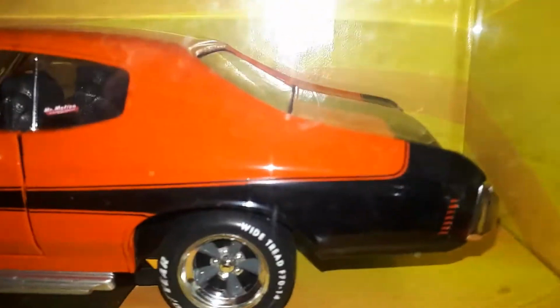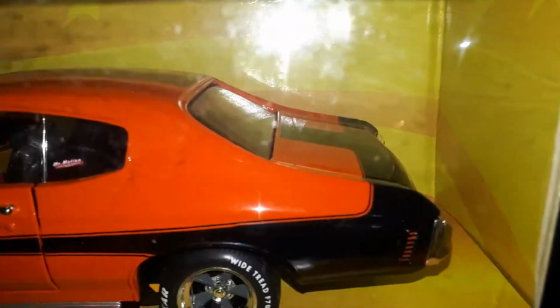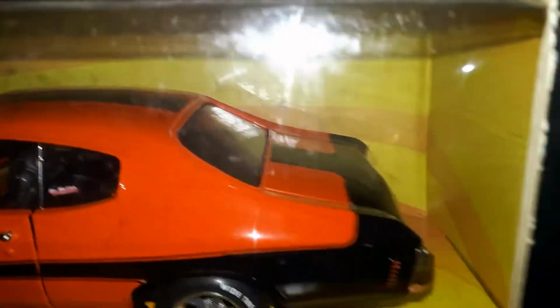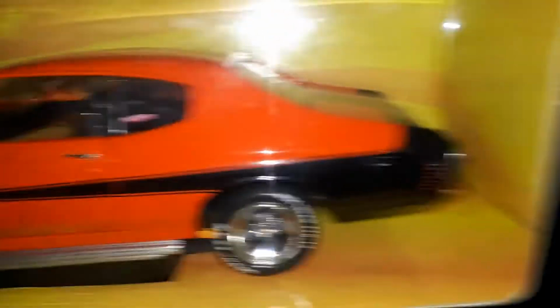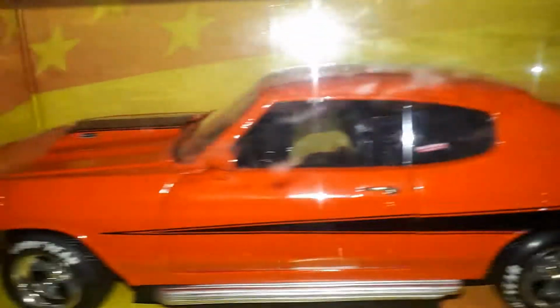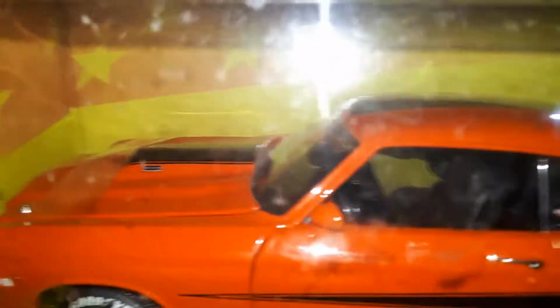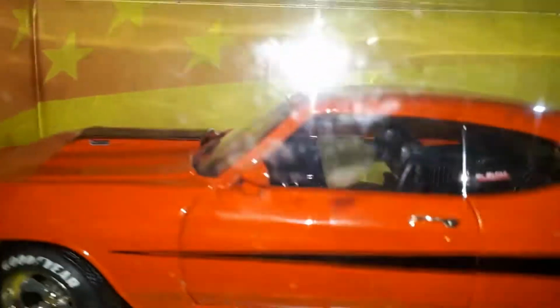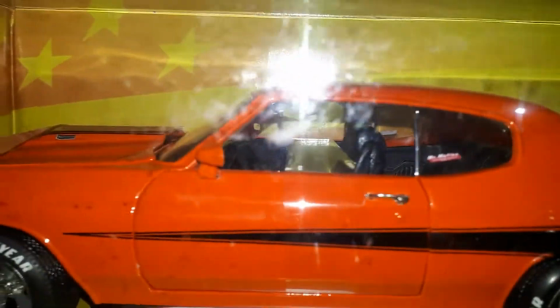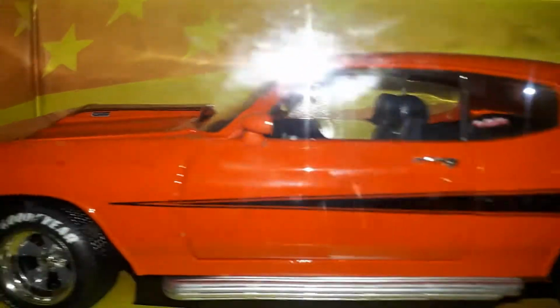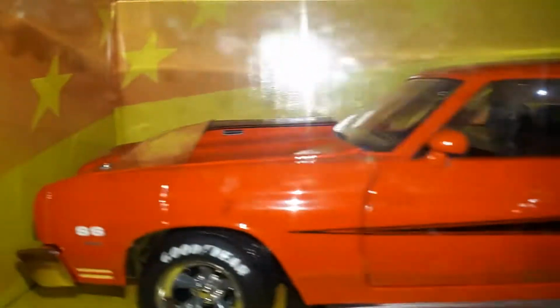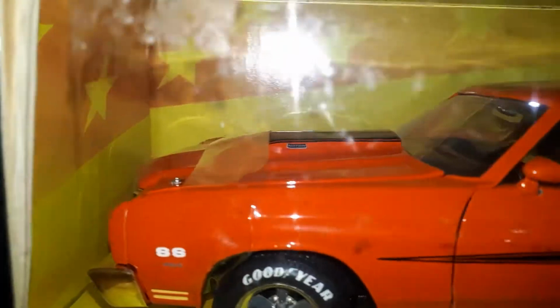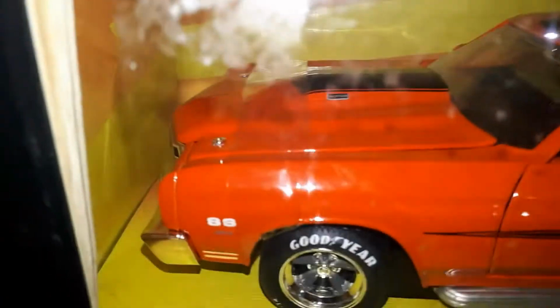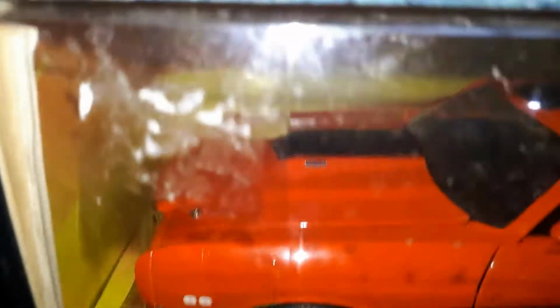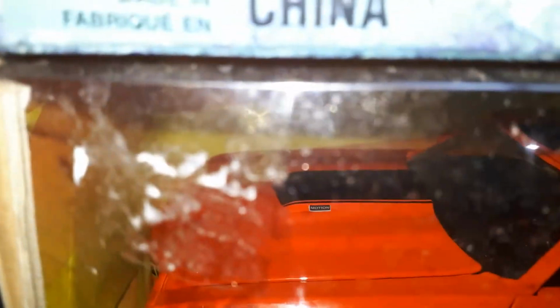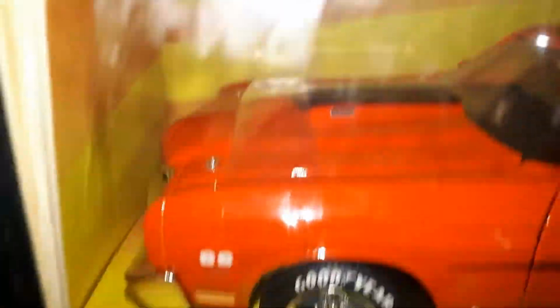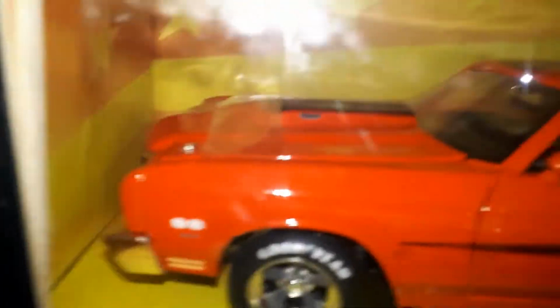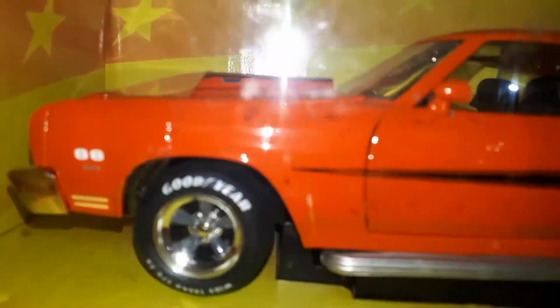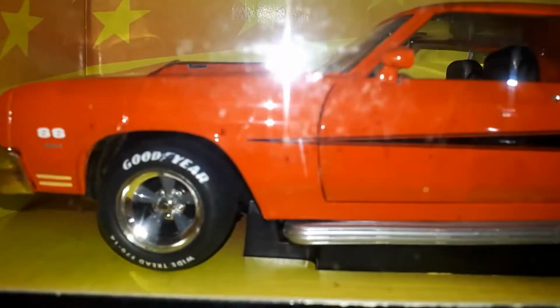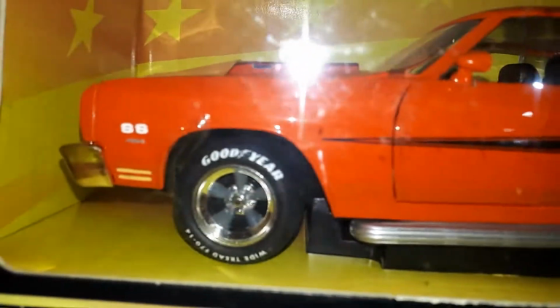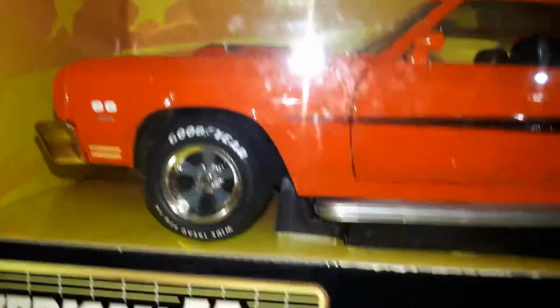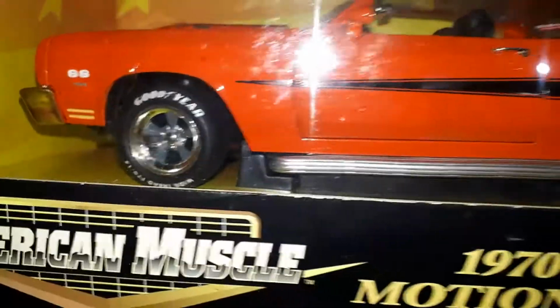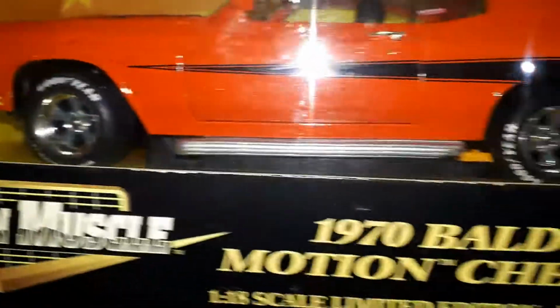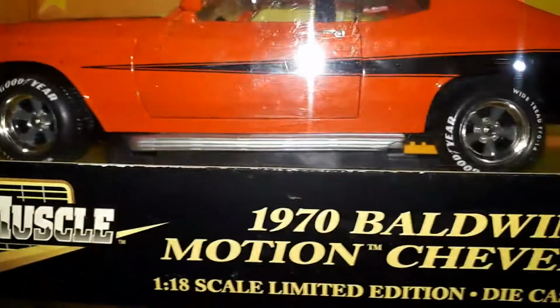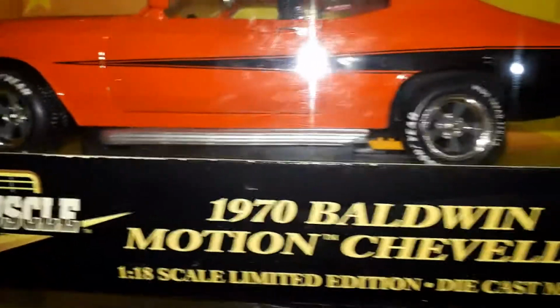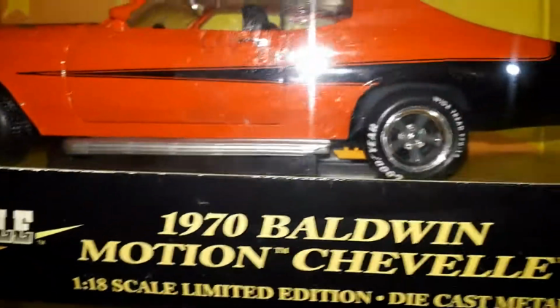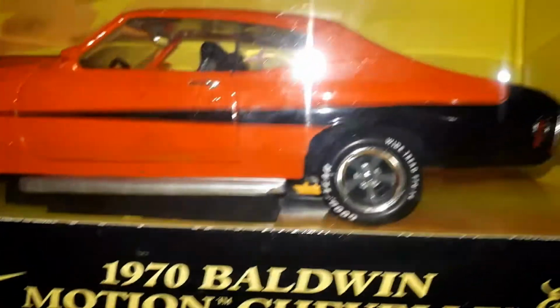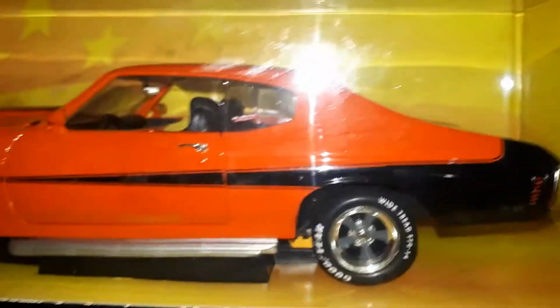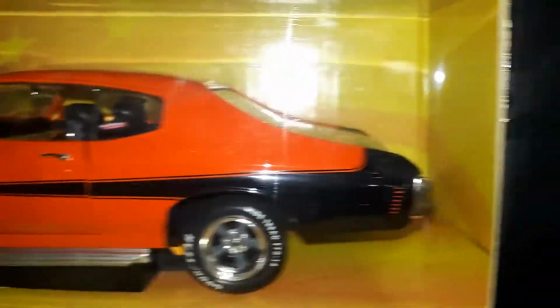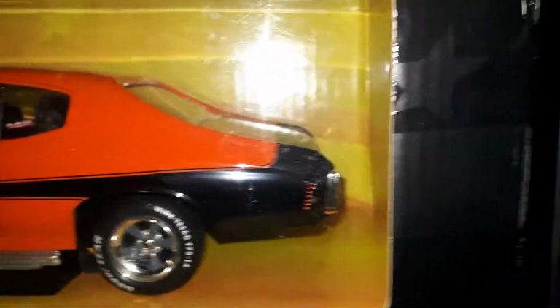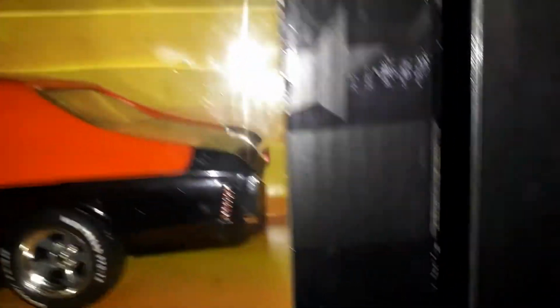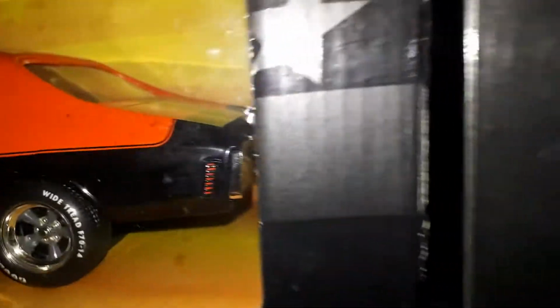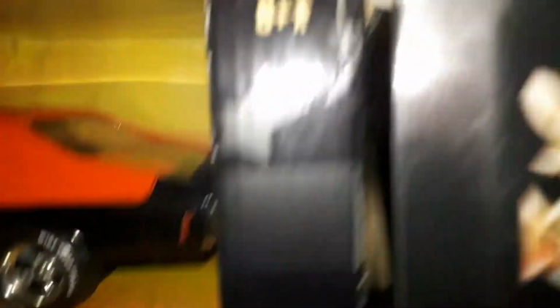I like these. They do put a lot of detail into the cars — muscle cars. Everybody that does diecast knows what I'm talking about.